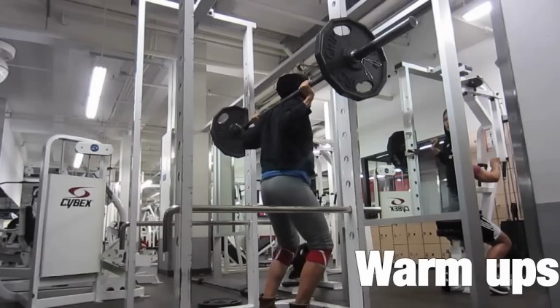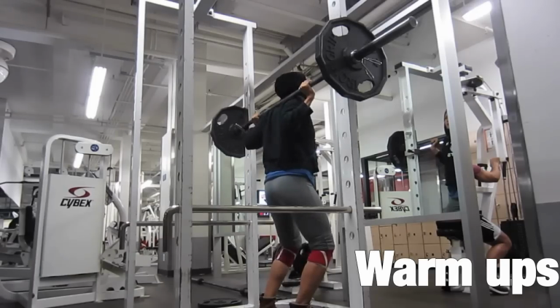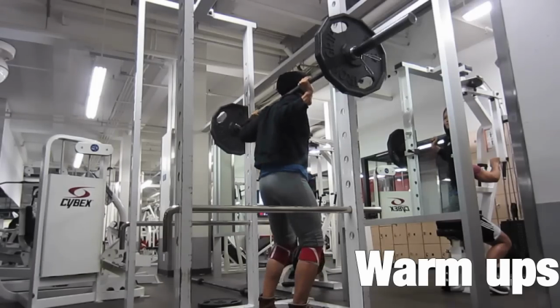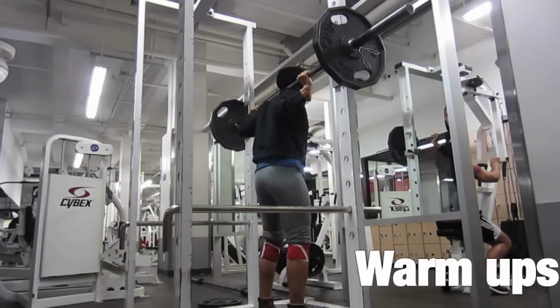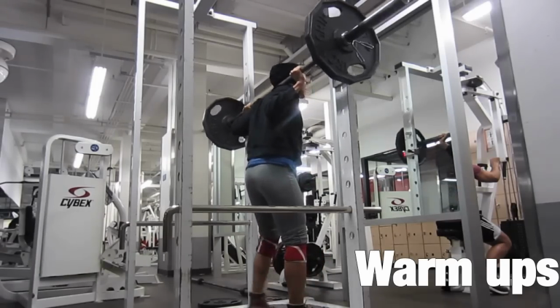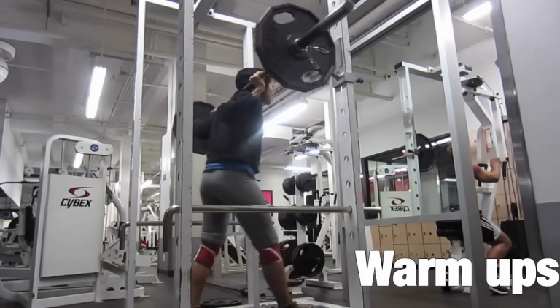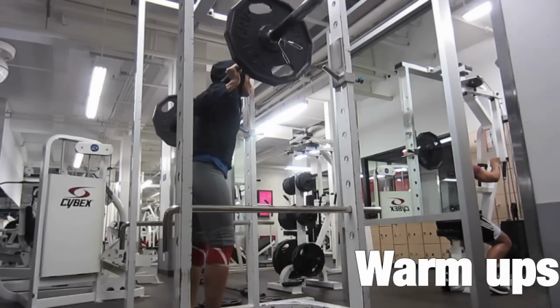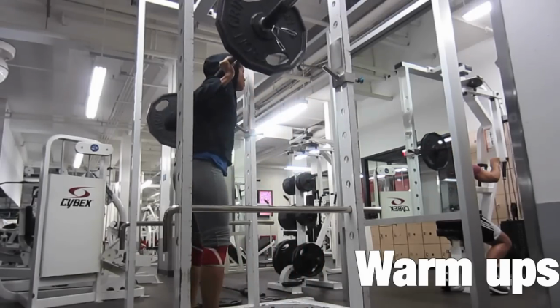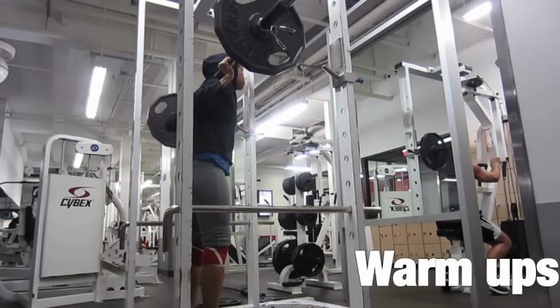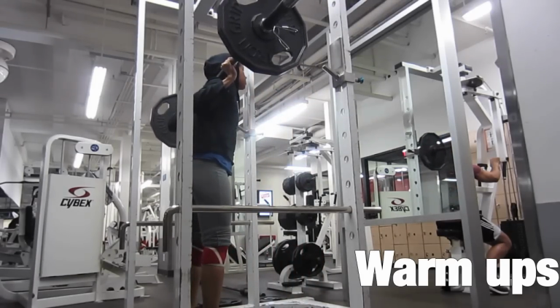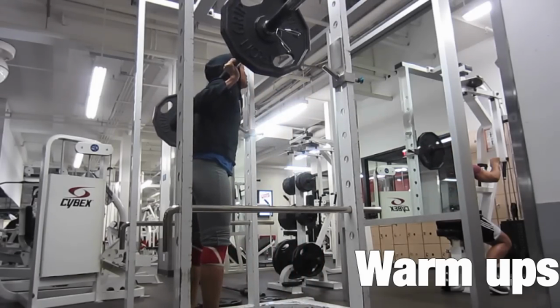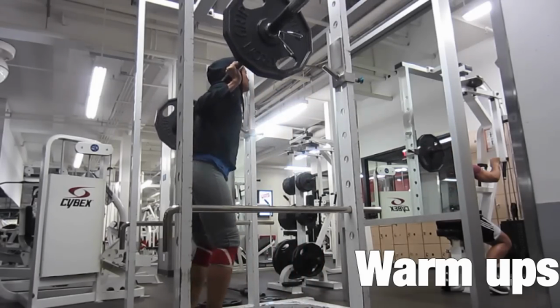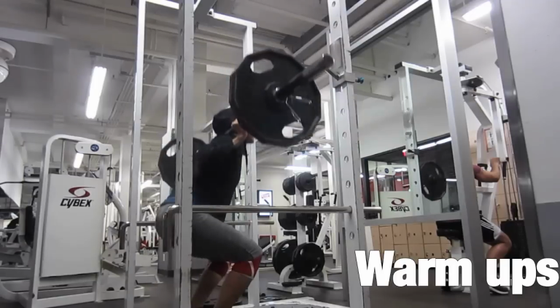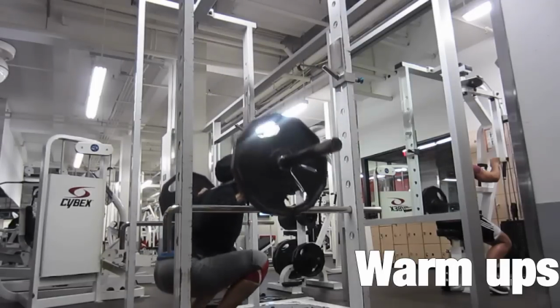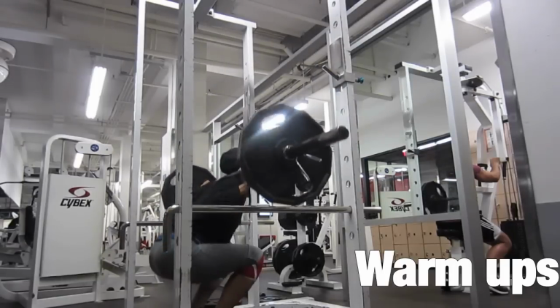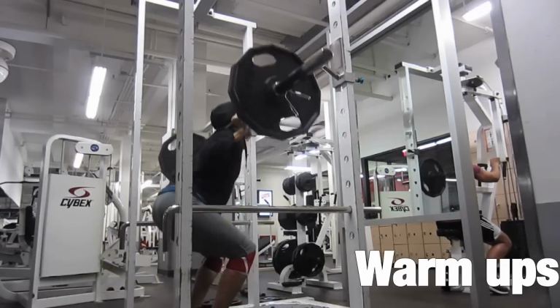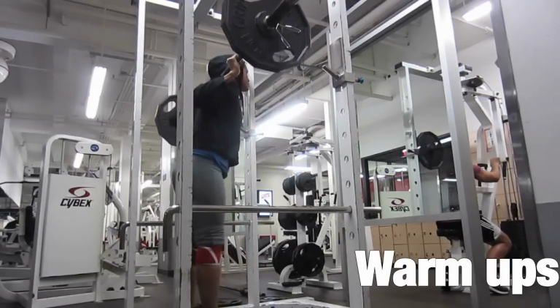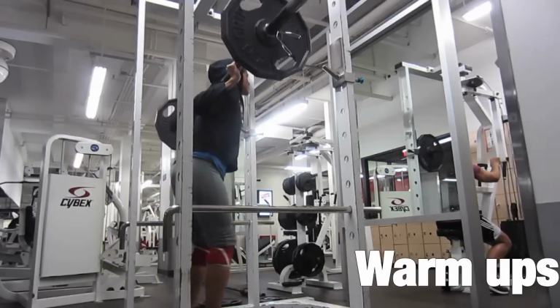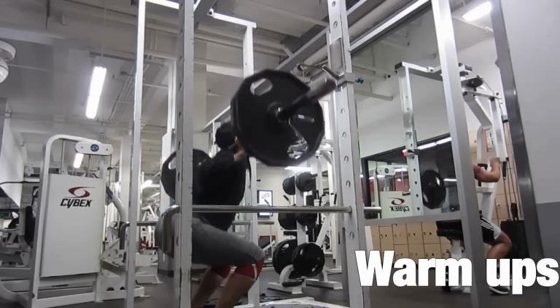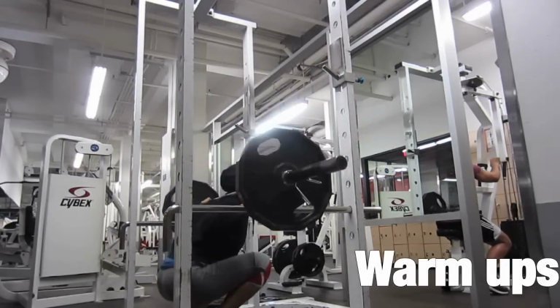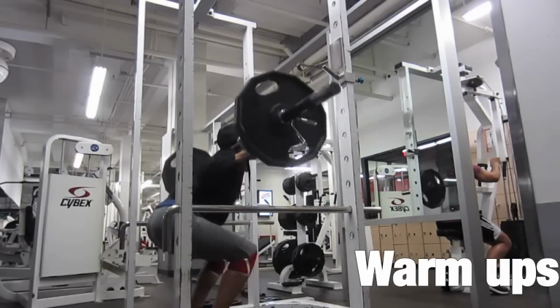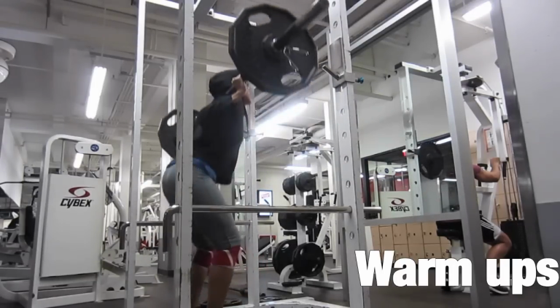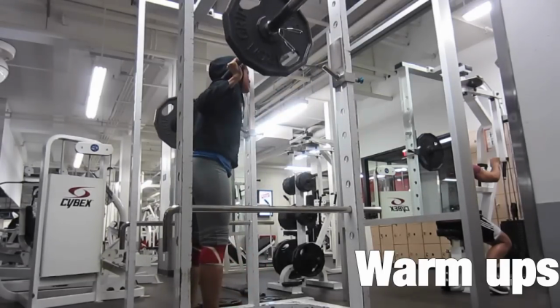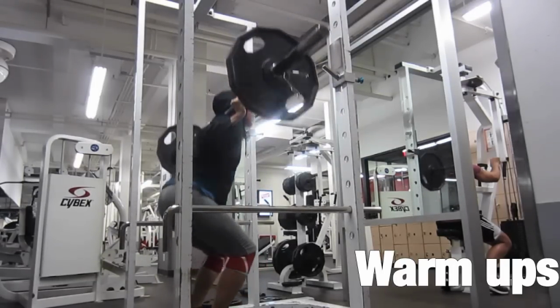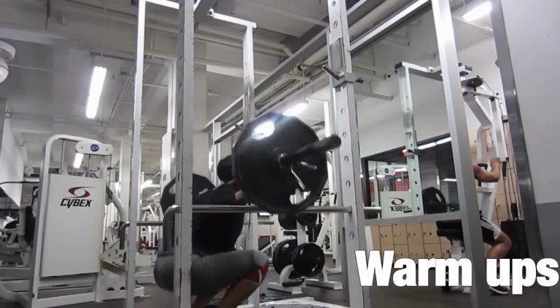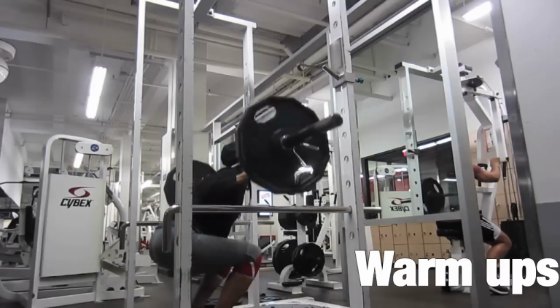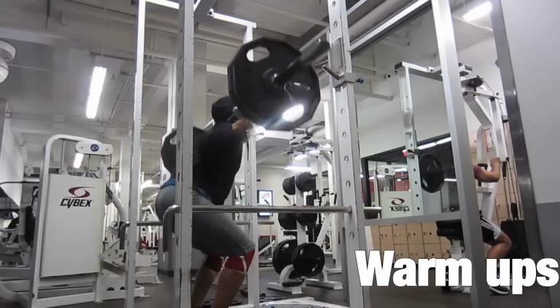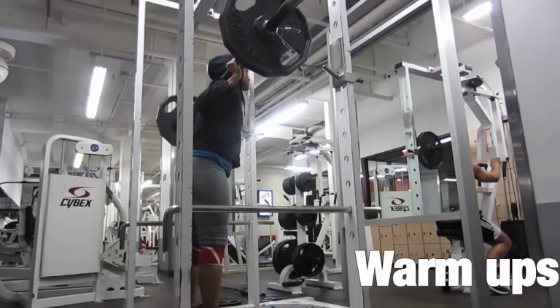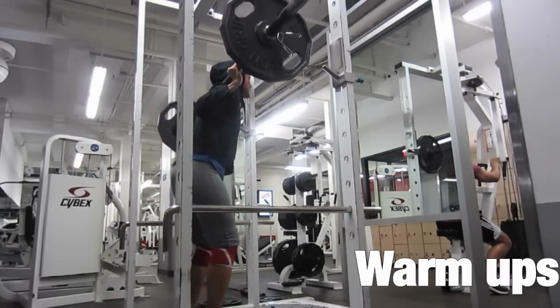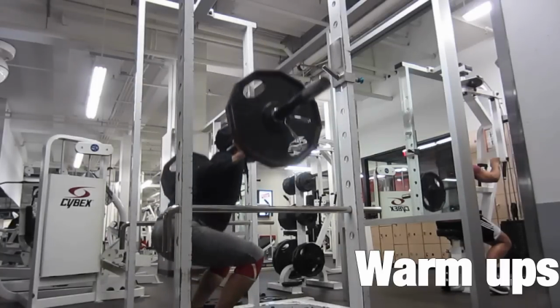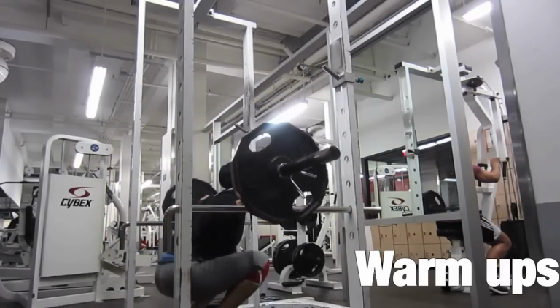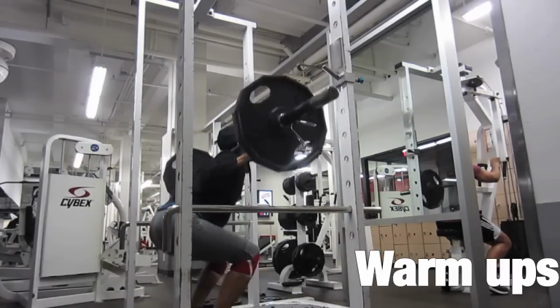Hi, I'm Val from Barbello Fitness and this was my leg day, starting with the squats. I did my 5th rep warm-up here for 135 pounds. My last squat video was with Ken from Ken Dog Fitness.